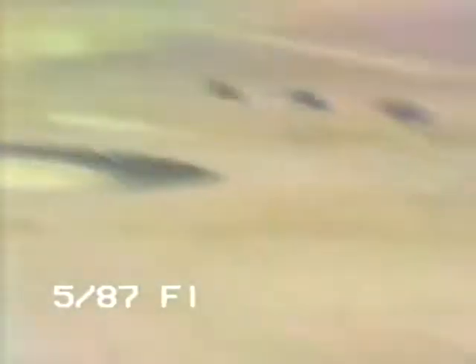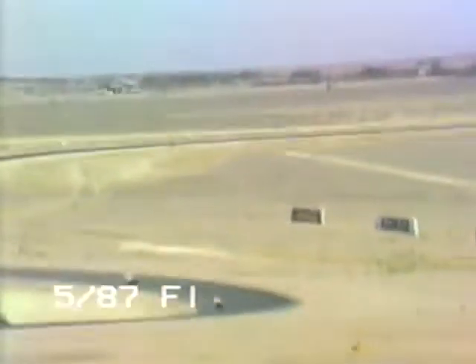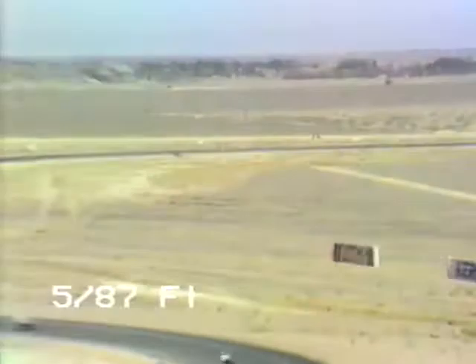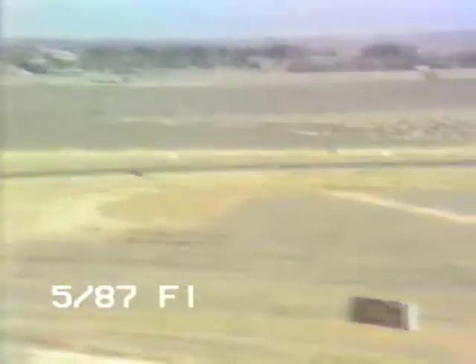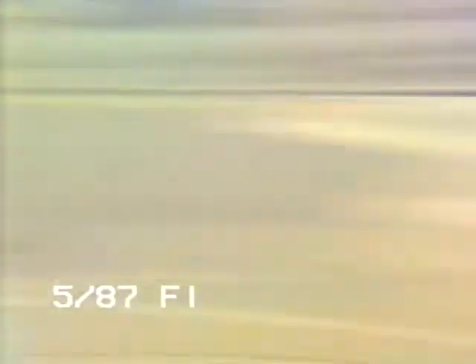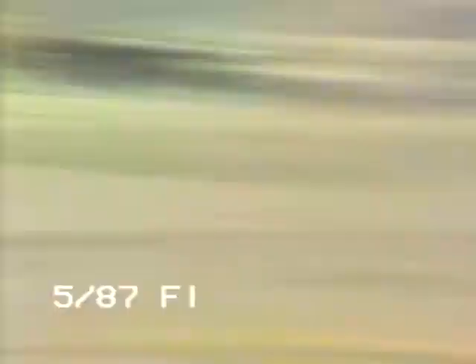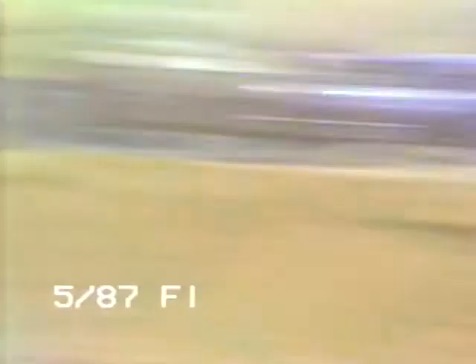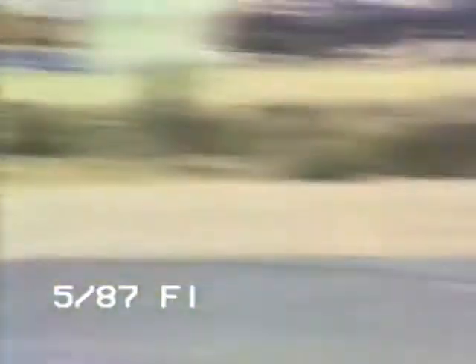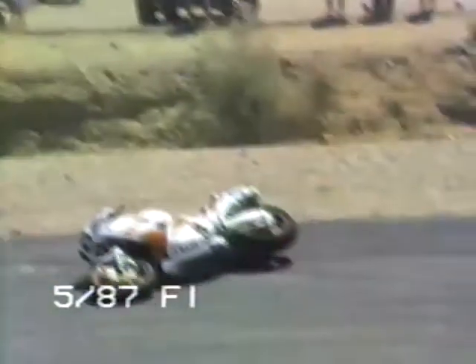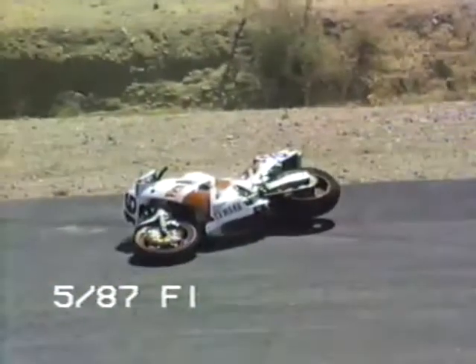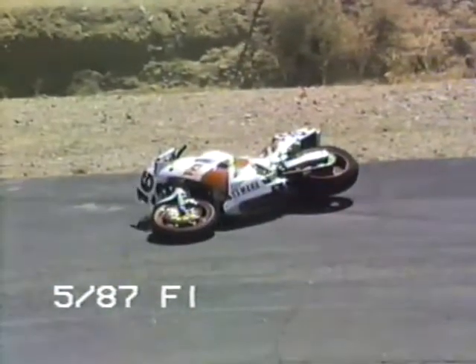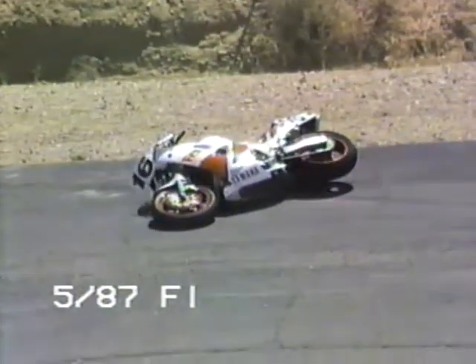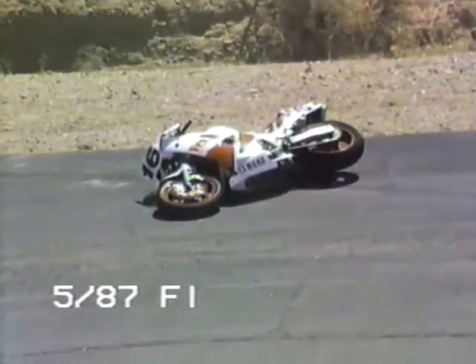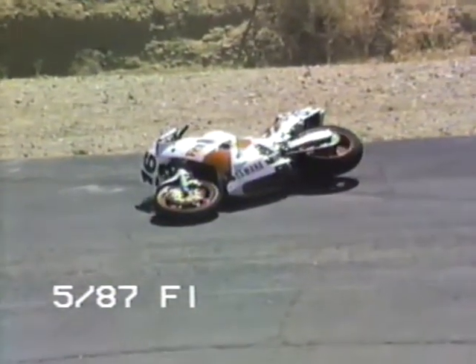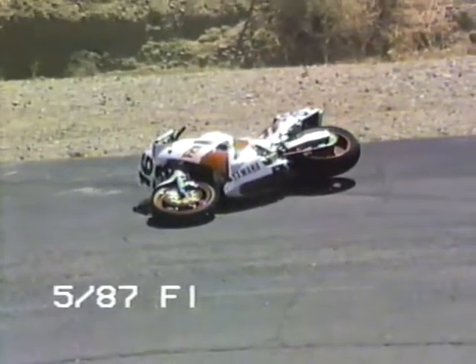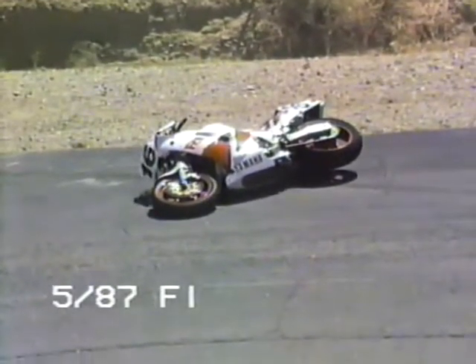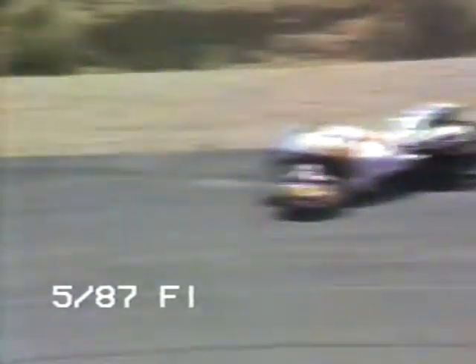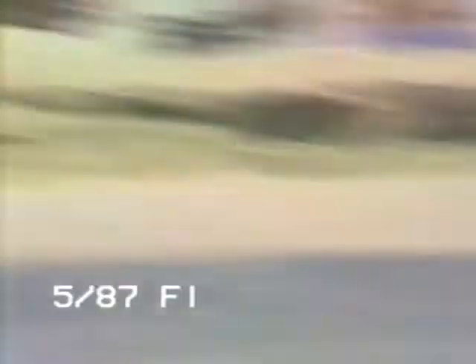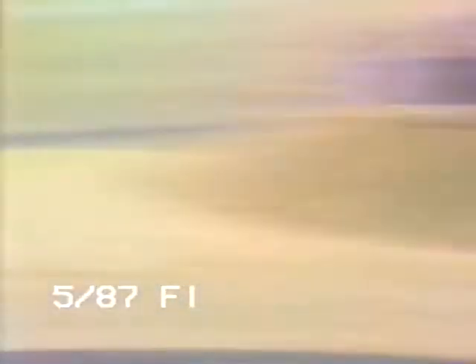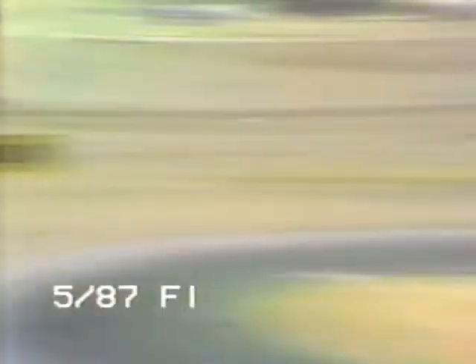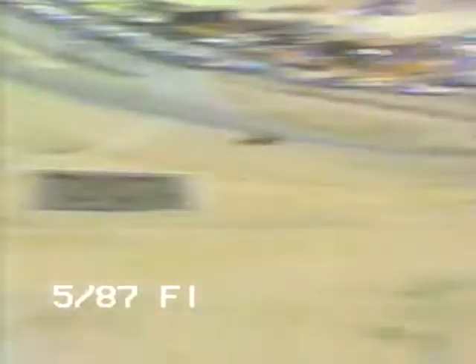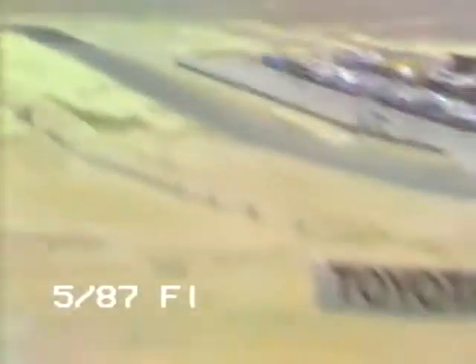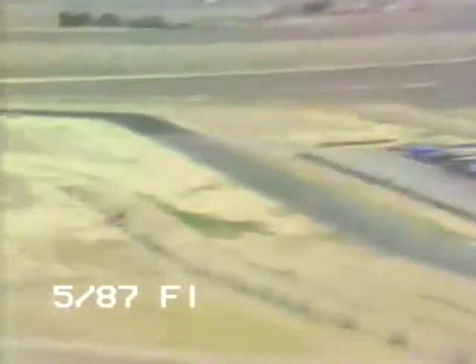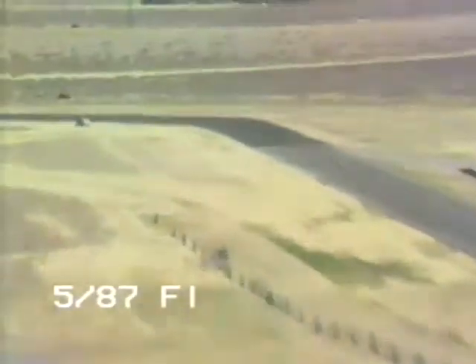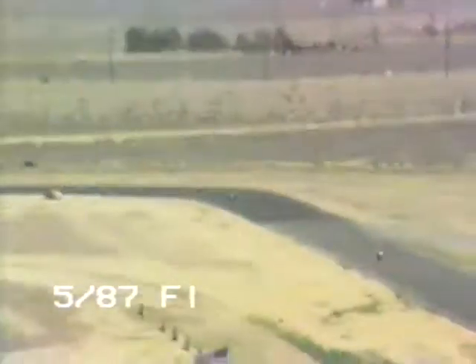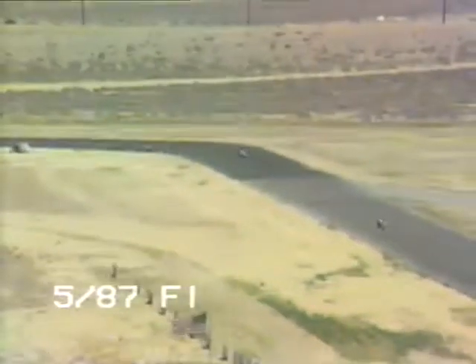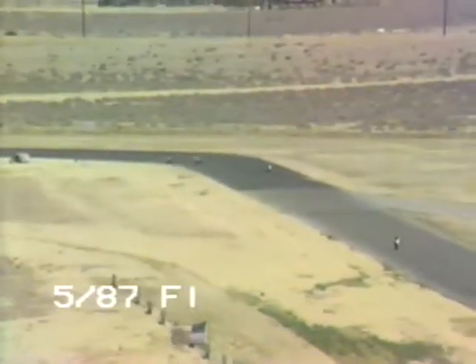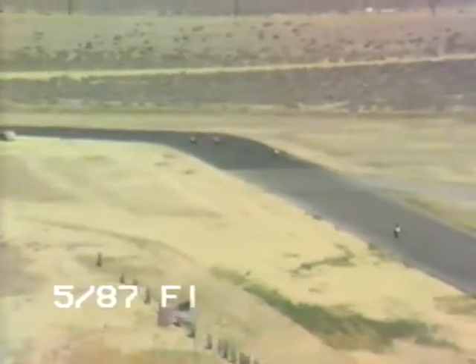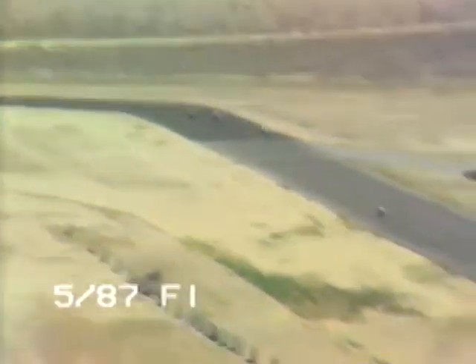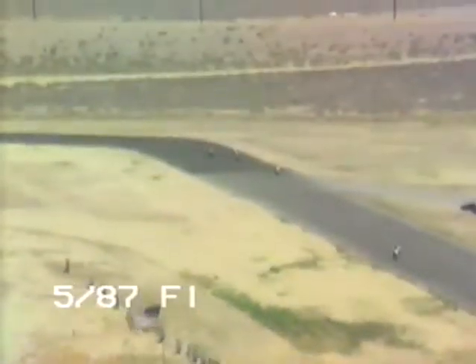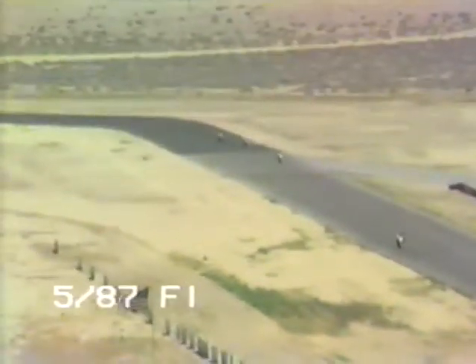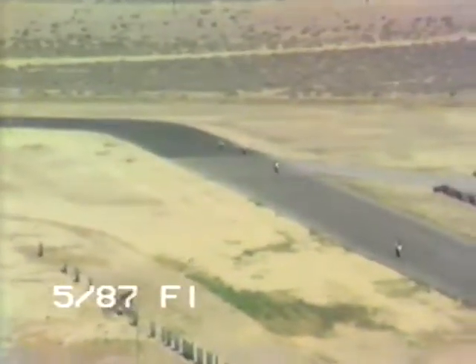We've got a bike and a rider off at turn number four, and he's in the middle of the track. They're going to red flag the race. We've got a rider down in turn number three and four, and the bike is in the middle of the track, so they're going to red flag the race and all the riders will be stopping.